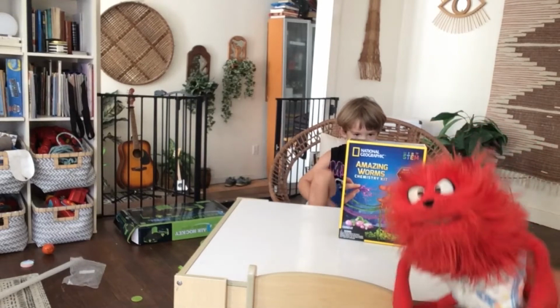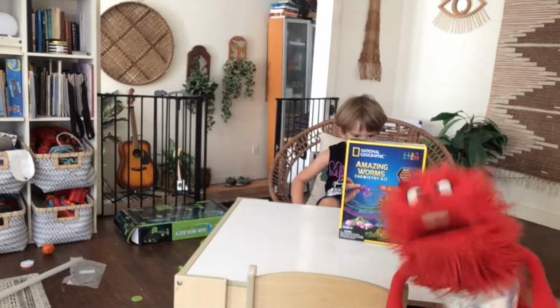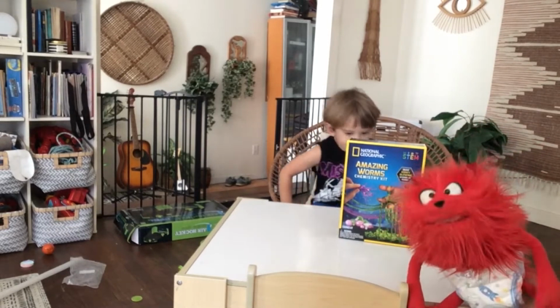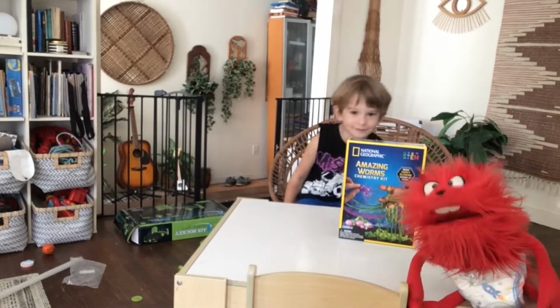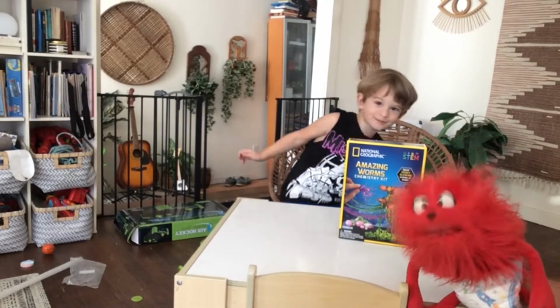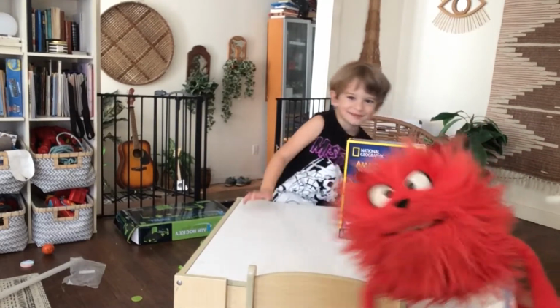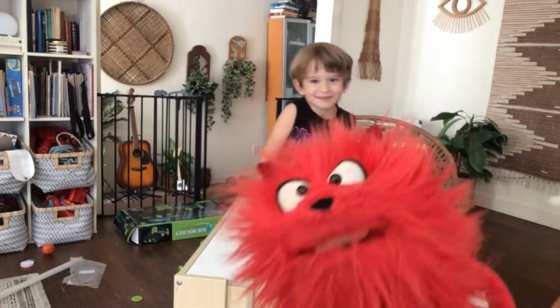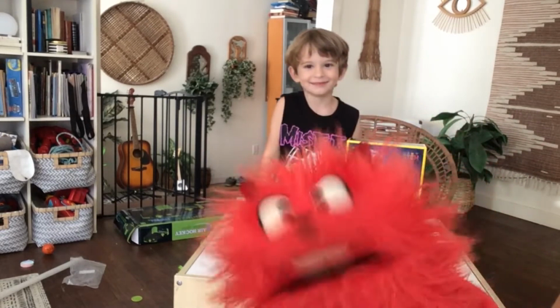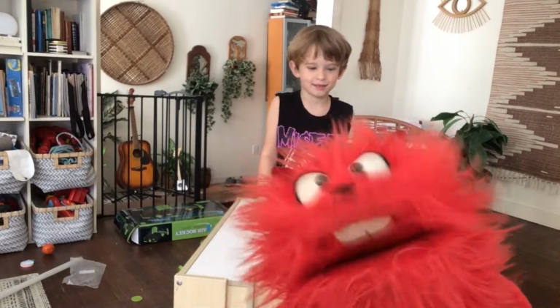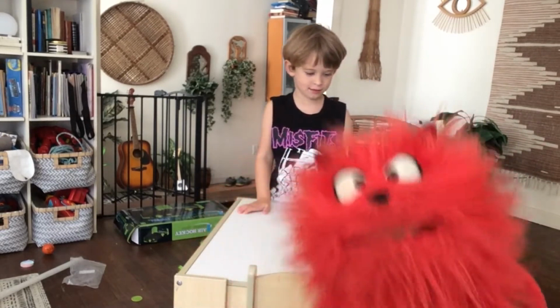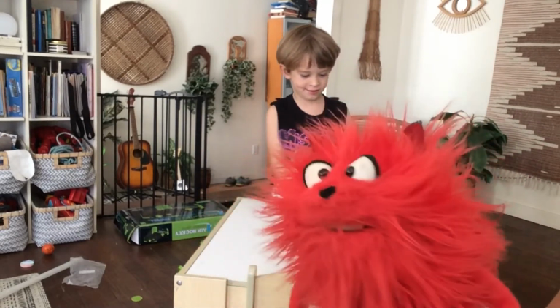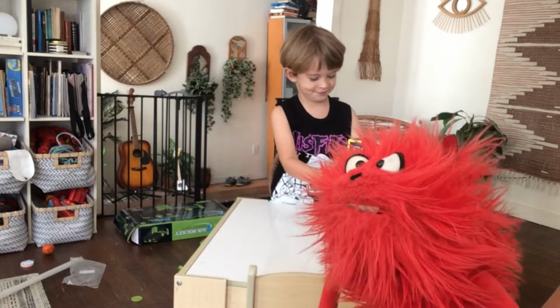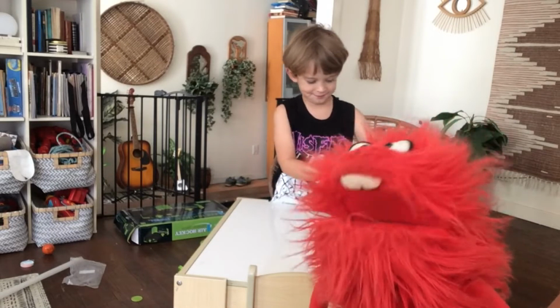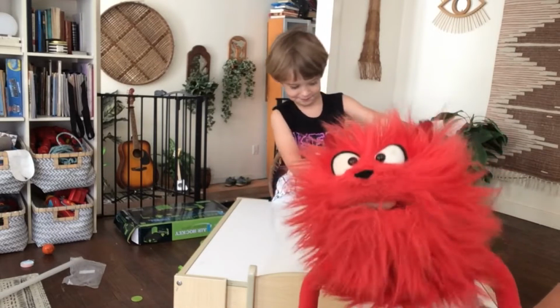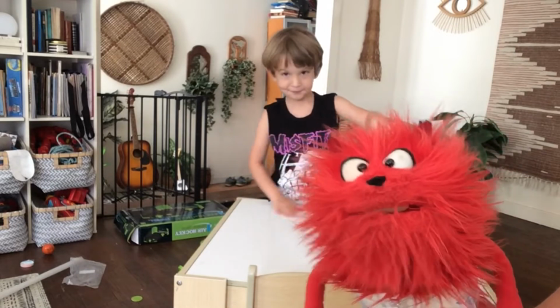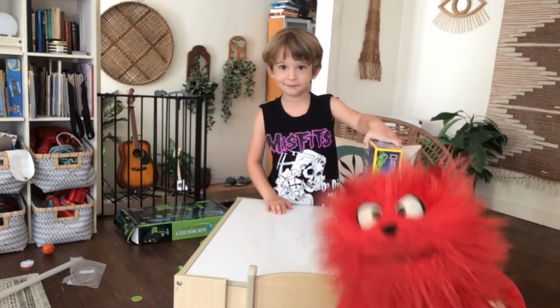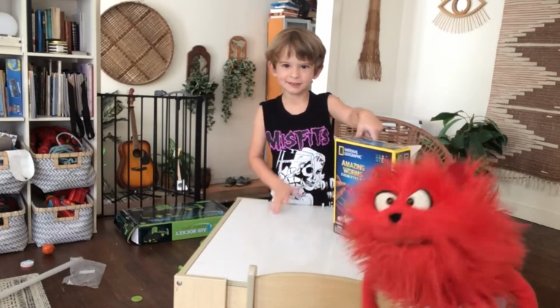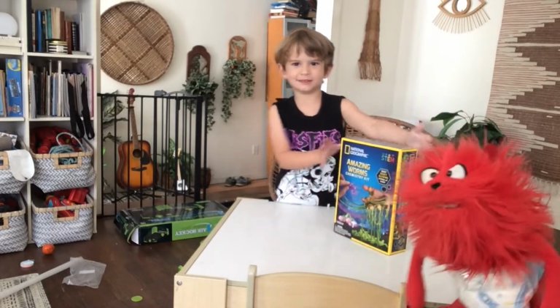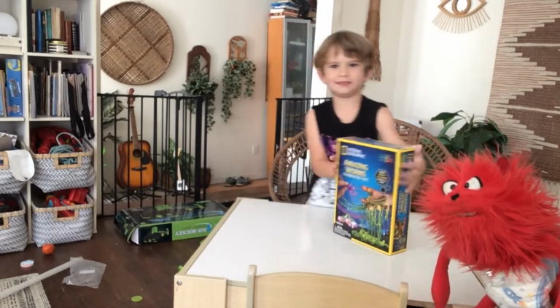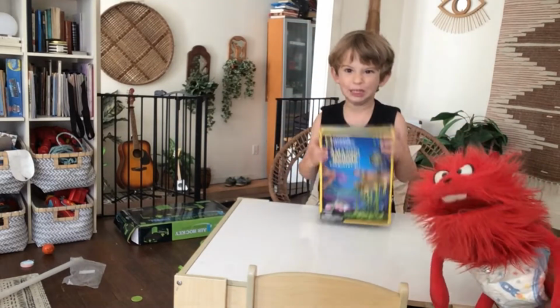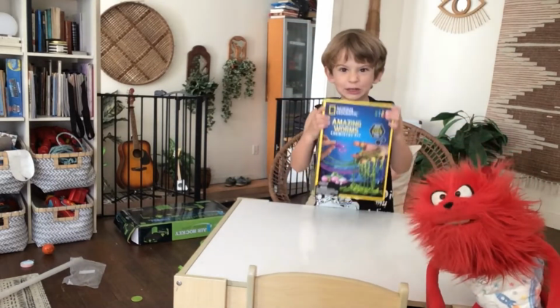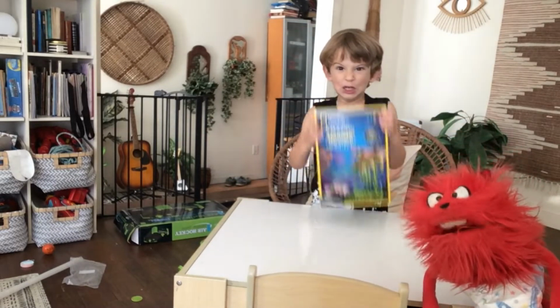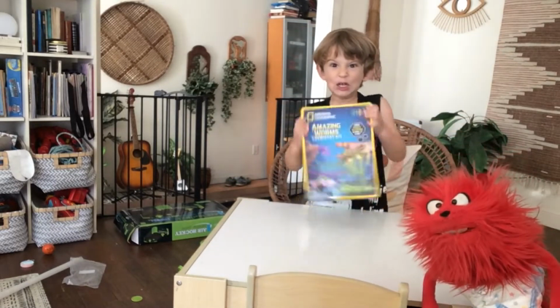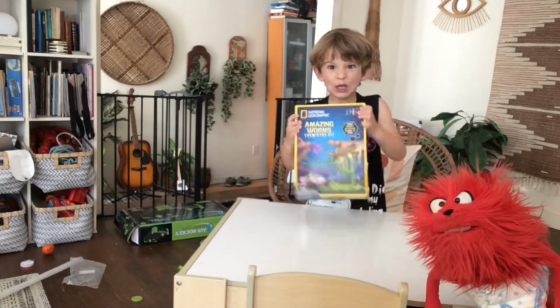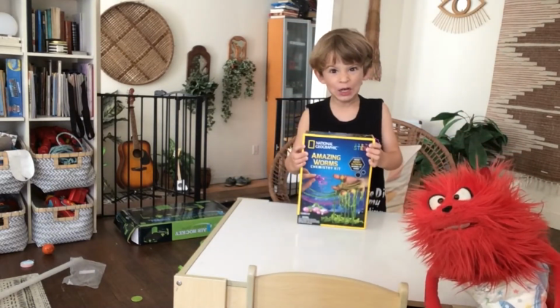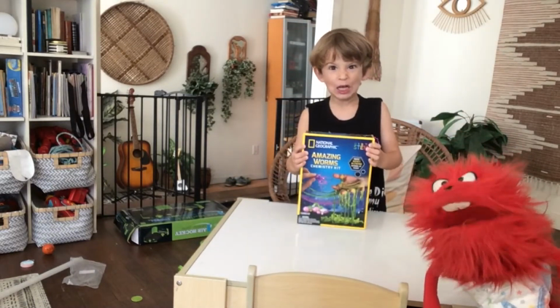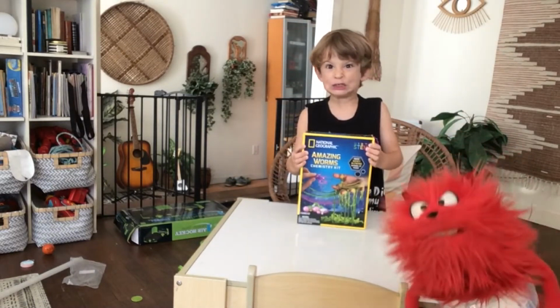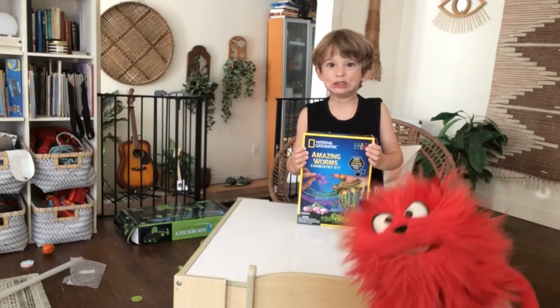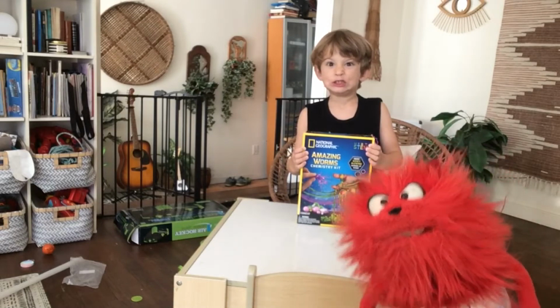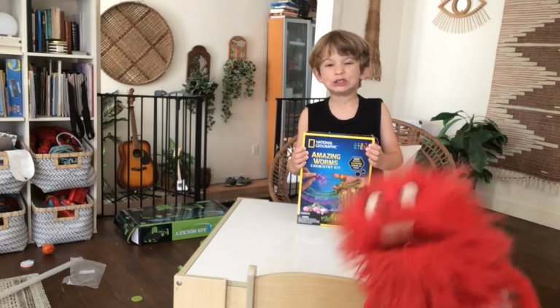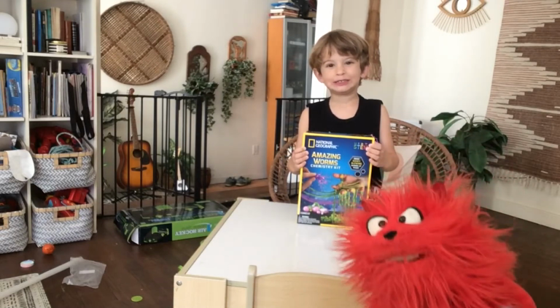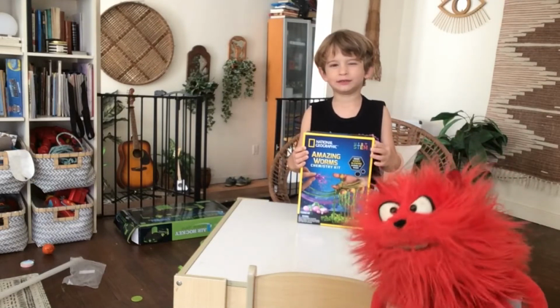Hi! Welcome back to Betty Monster. Today in Betty Monster we're doing science with National Geographic's Amazing Worms chemistry set.